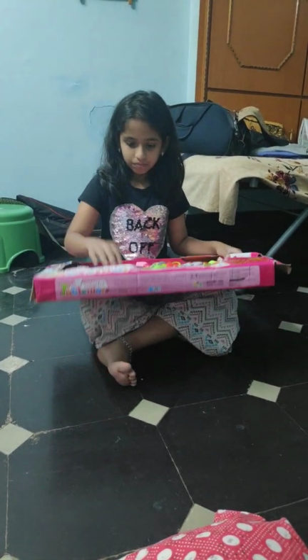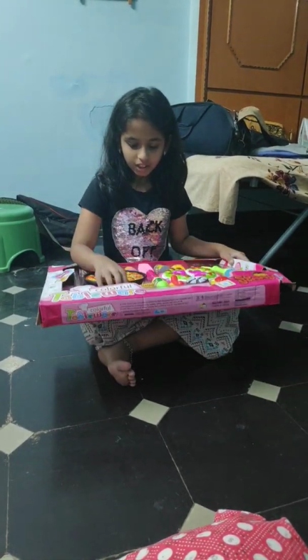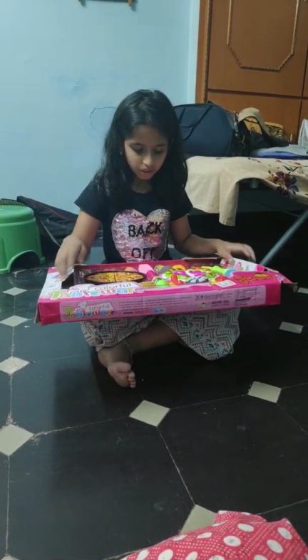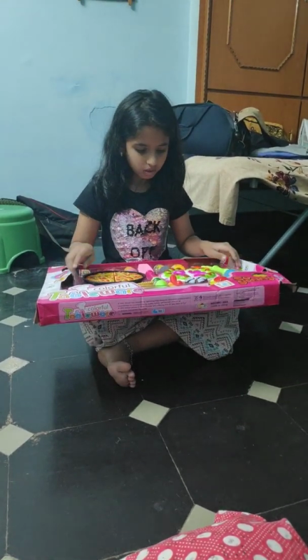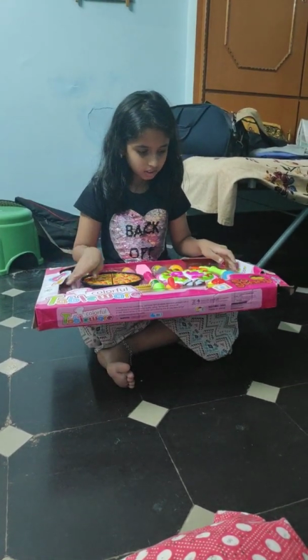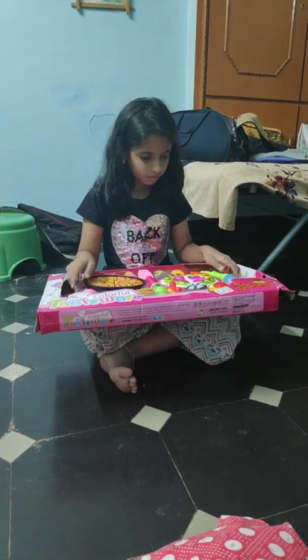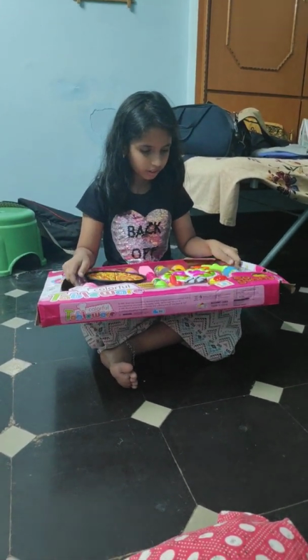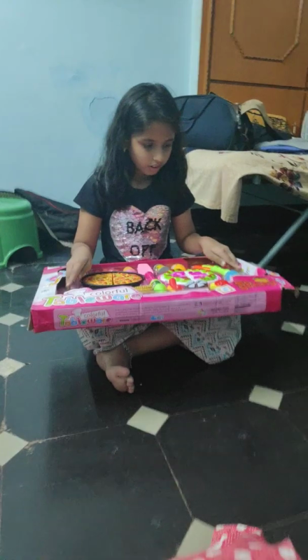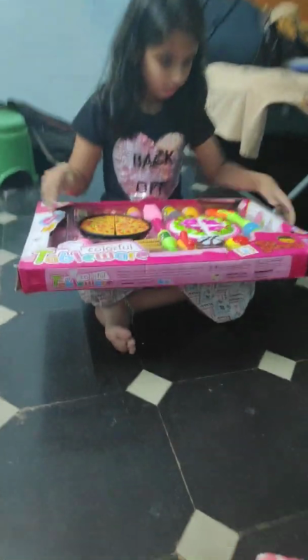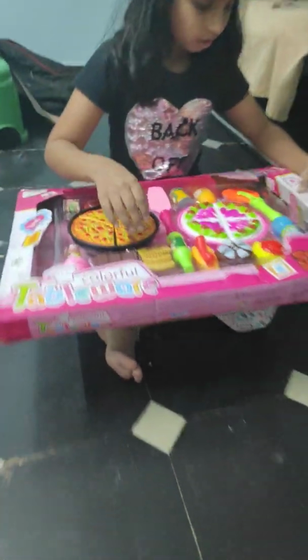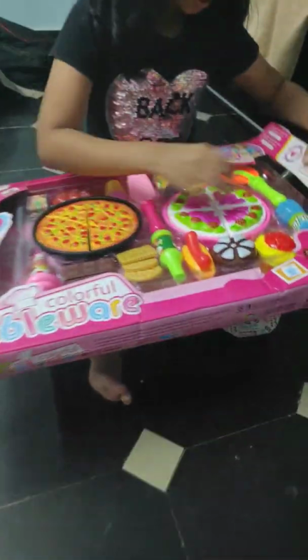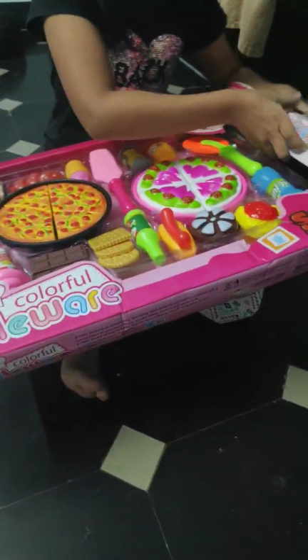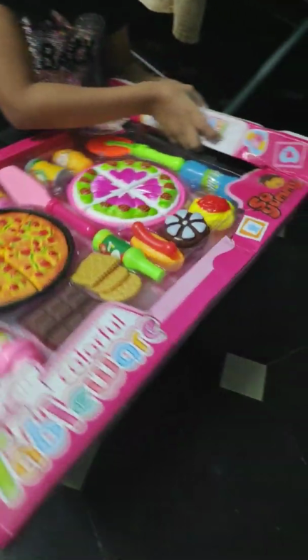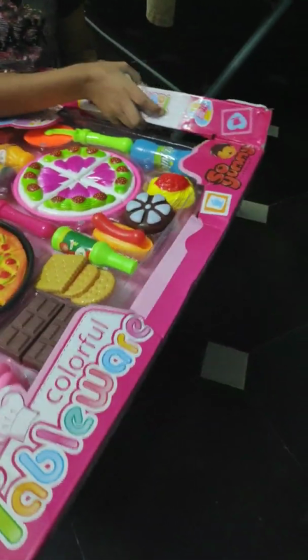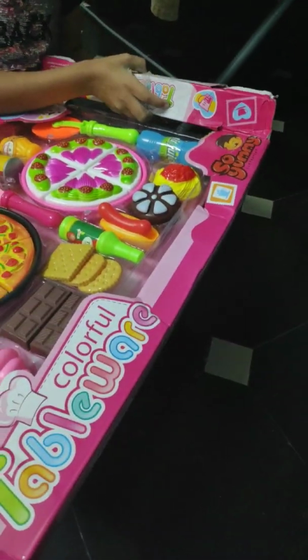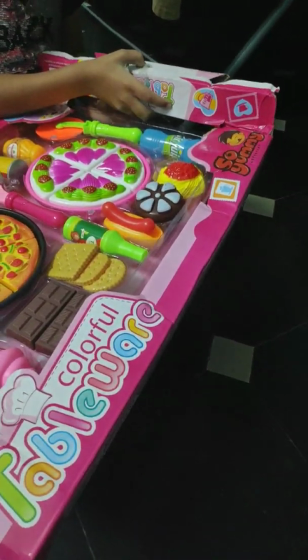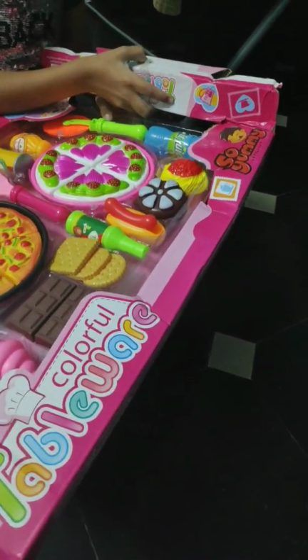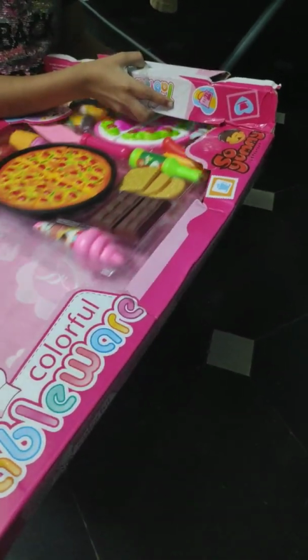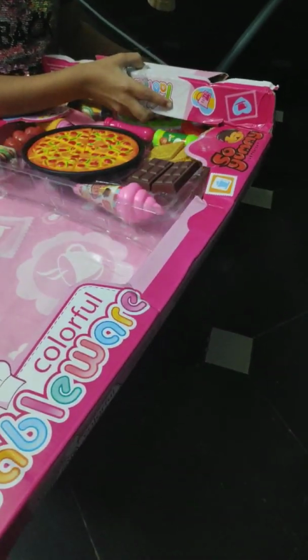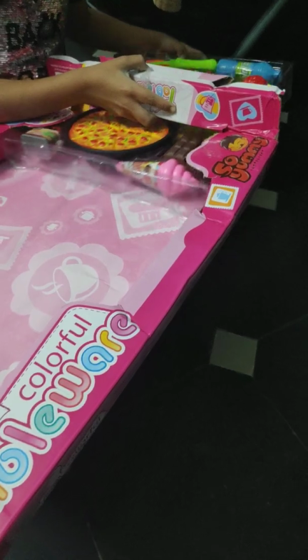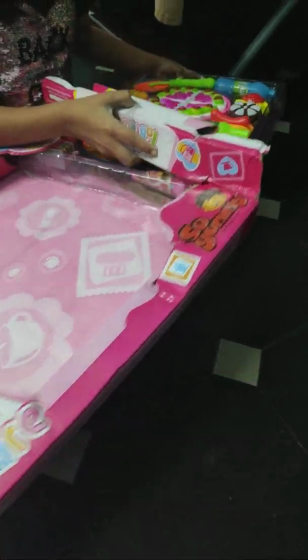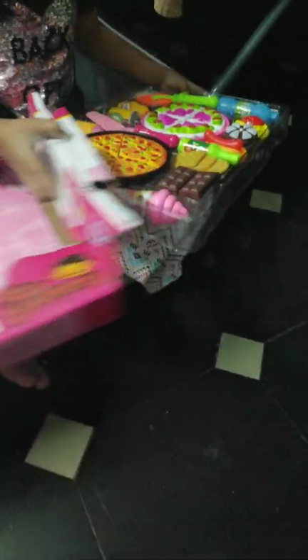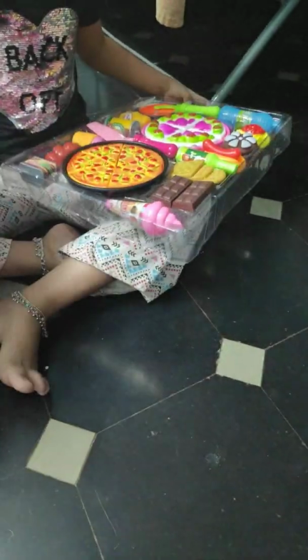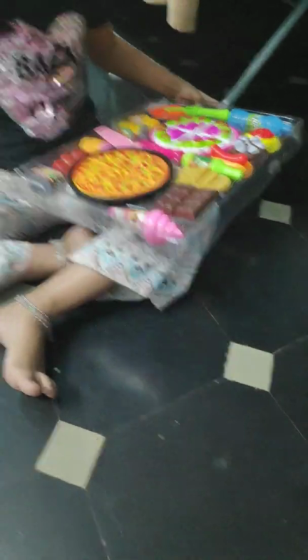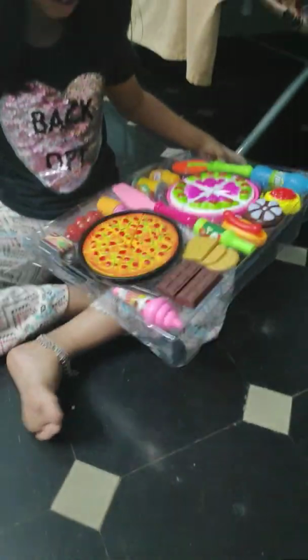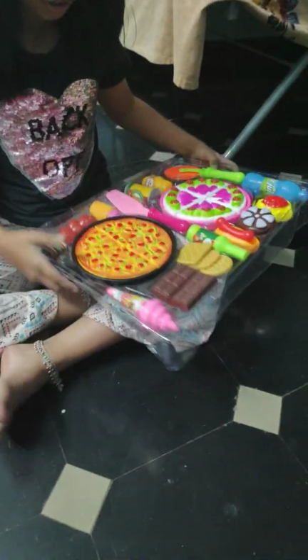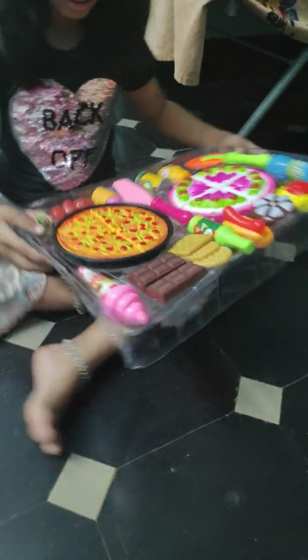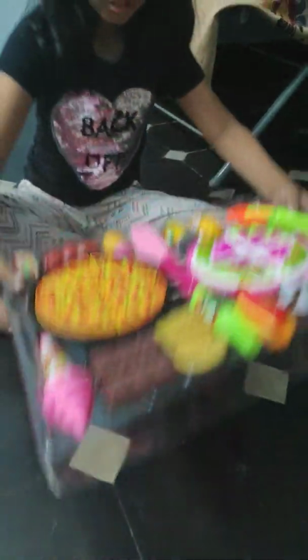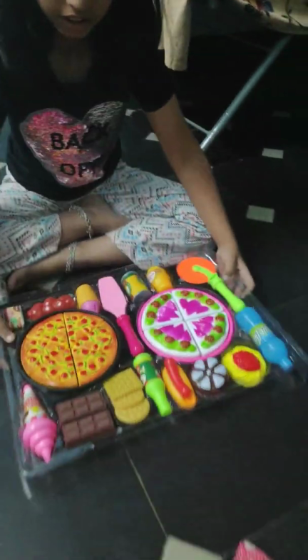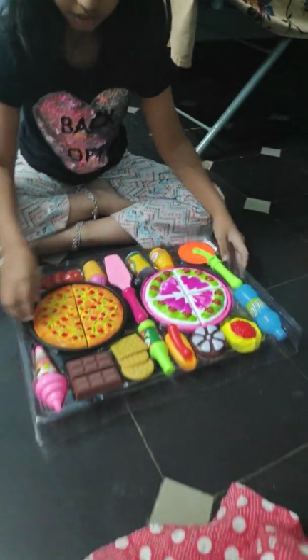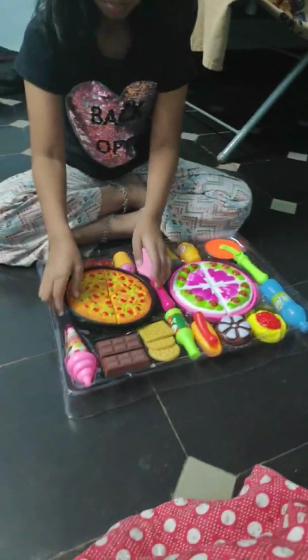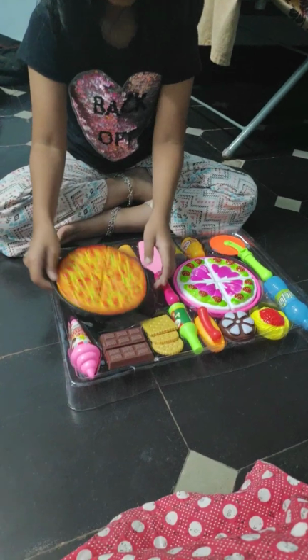It came with all this stuff. Let me take it out from here. Whoa, this is so cool actually. It comes with all mini stuff.